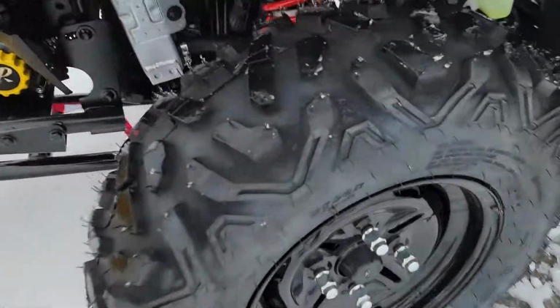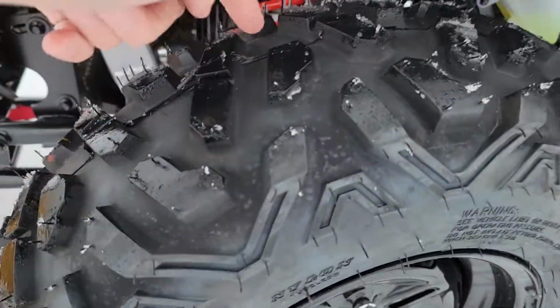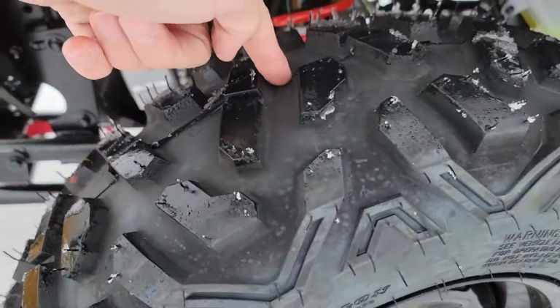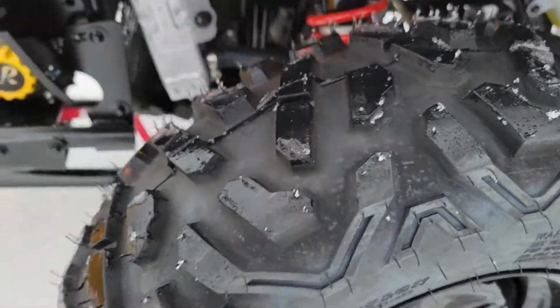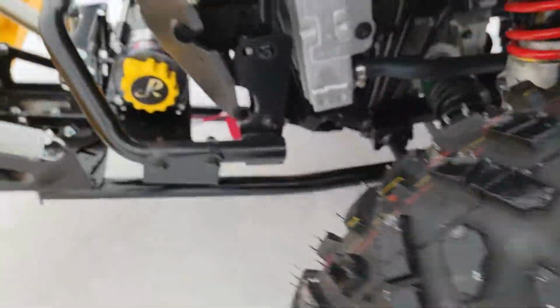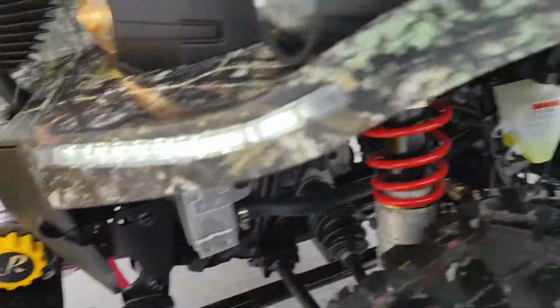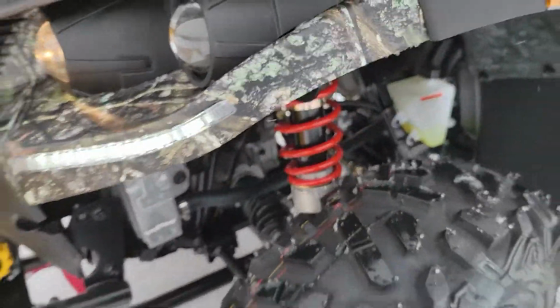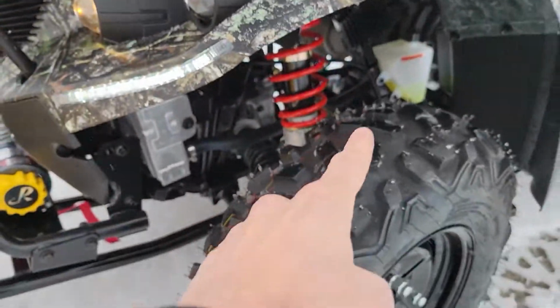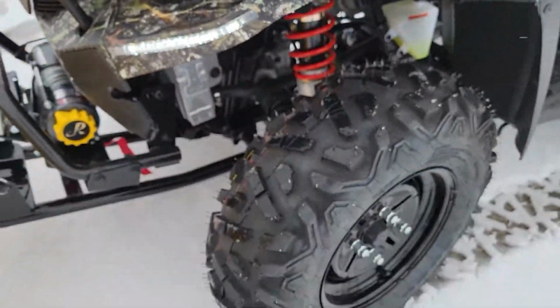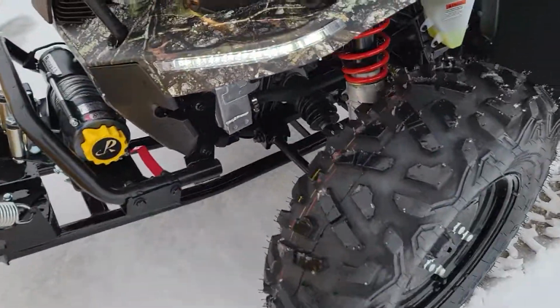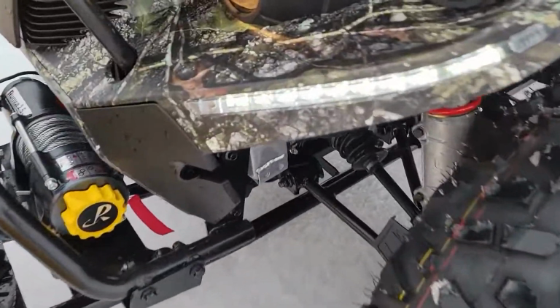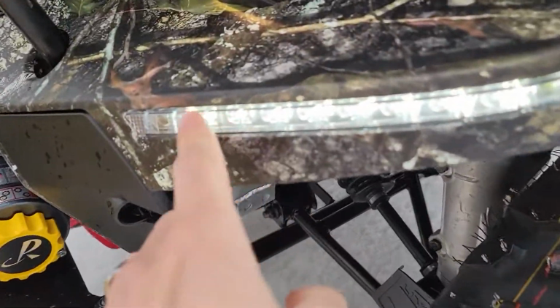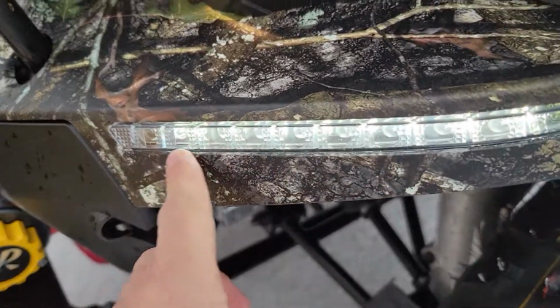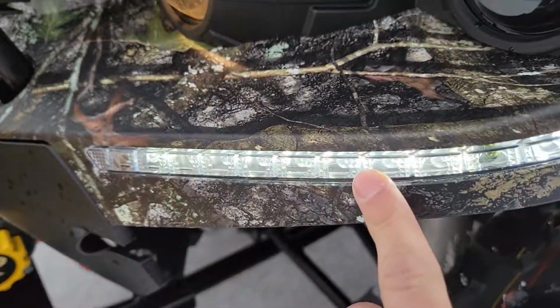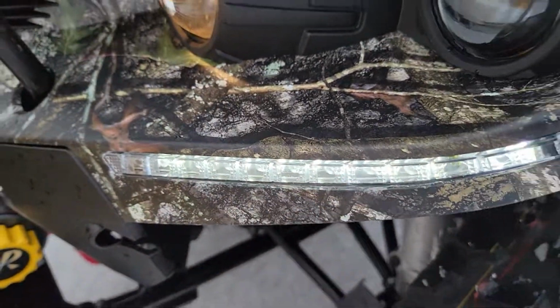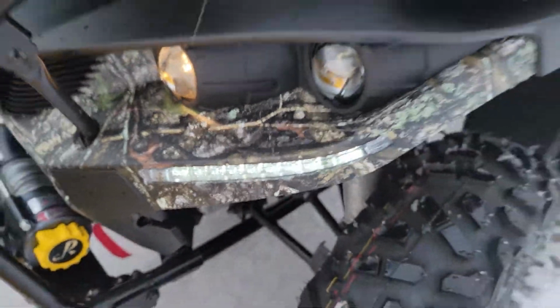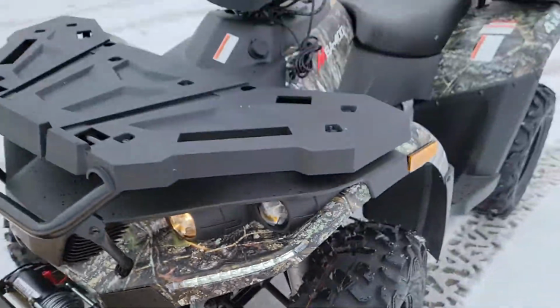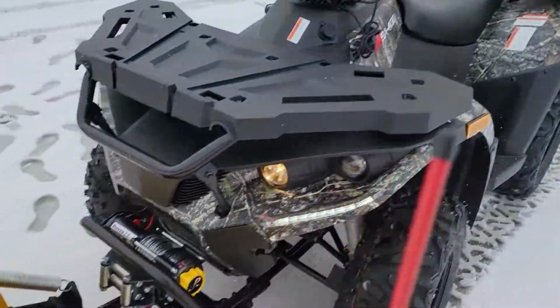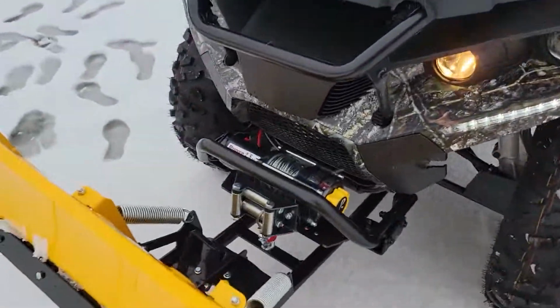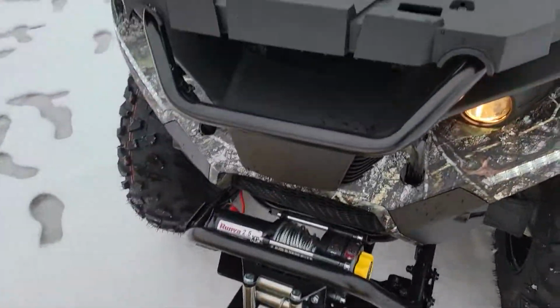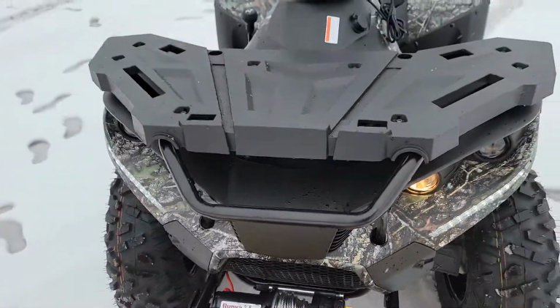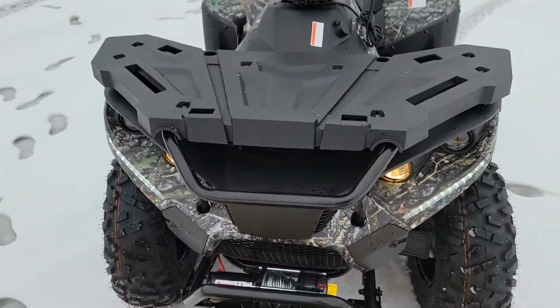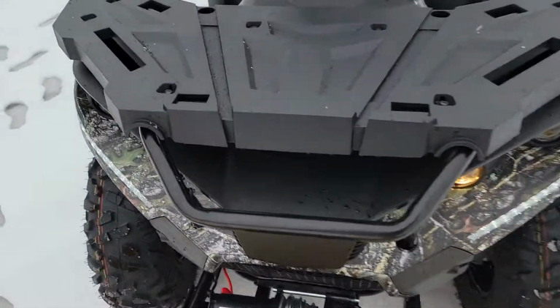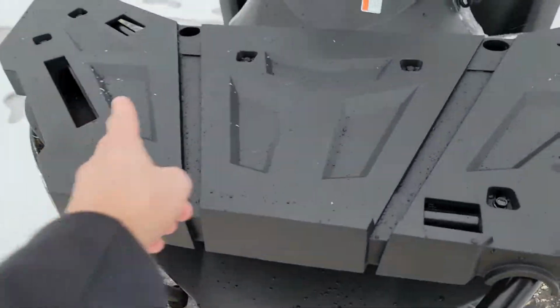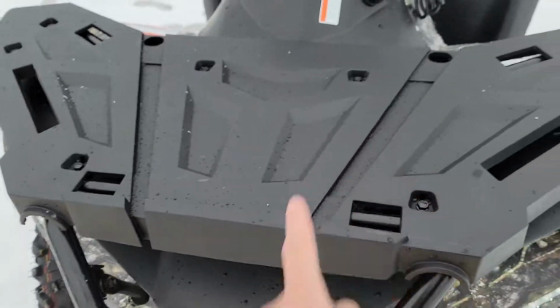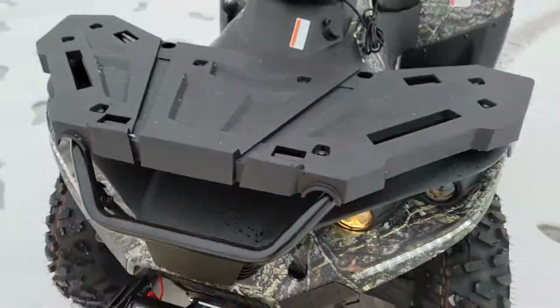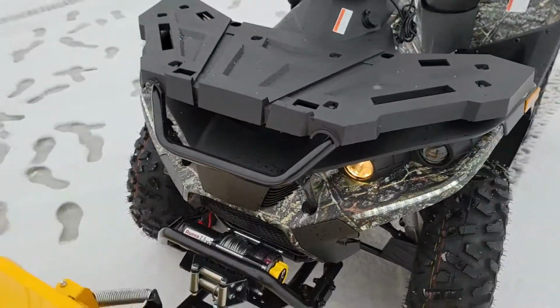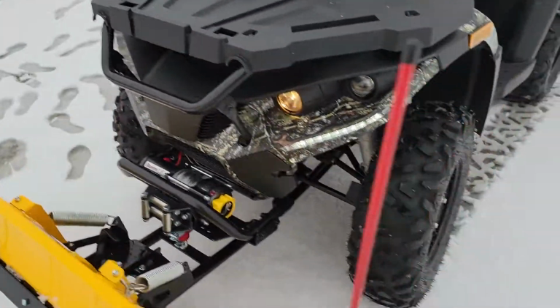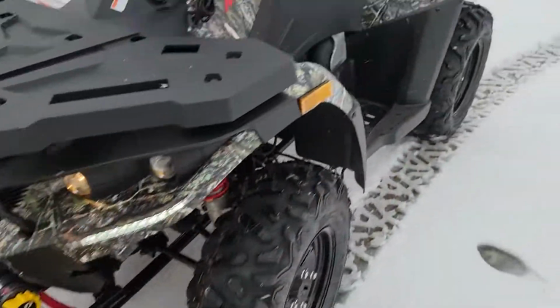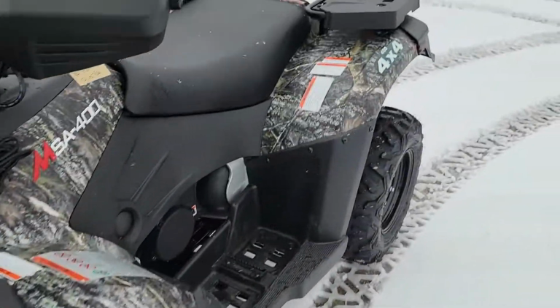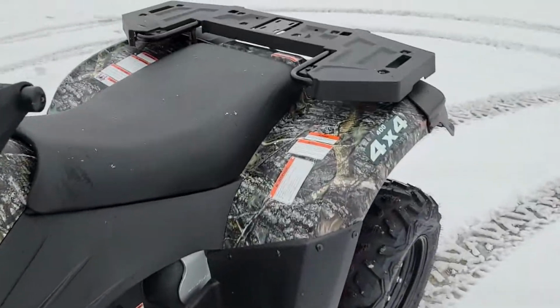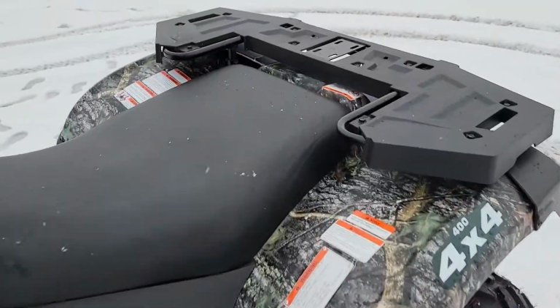Nice super knobby tires with lots of movement on the shock. You also have your LED lights in the front, along with a nice rack in the front and the back as well.